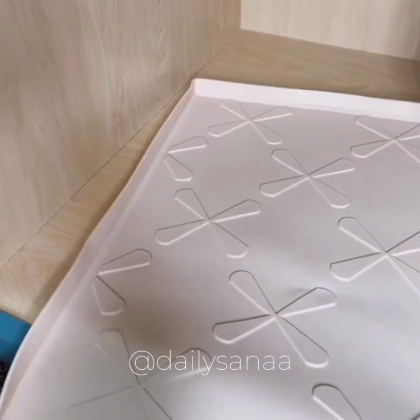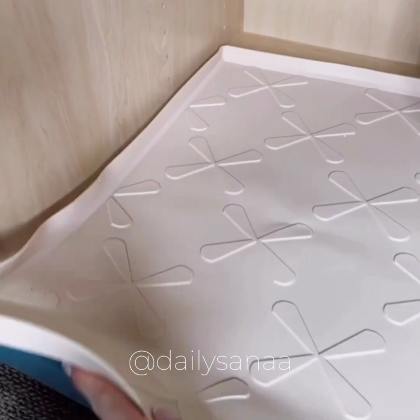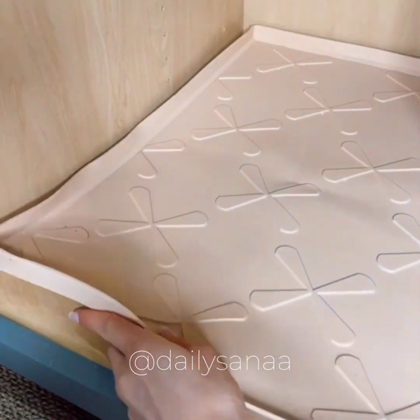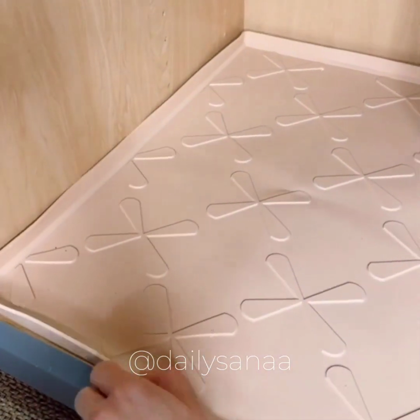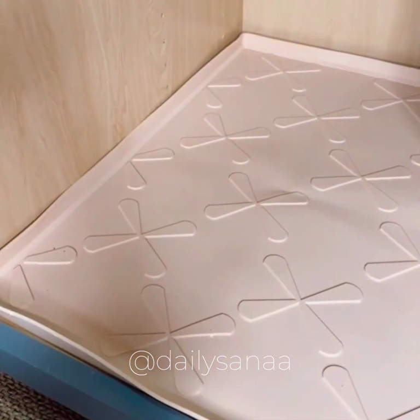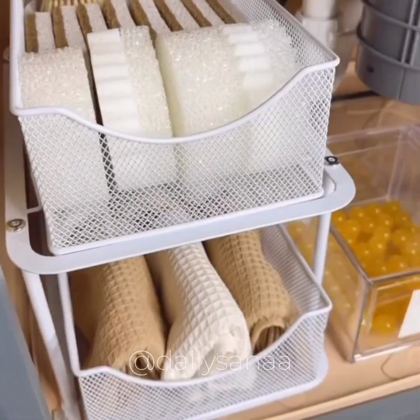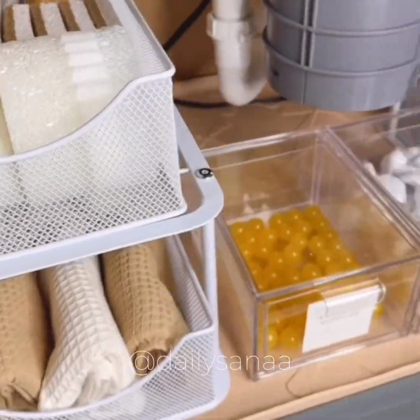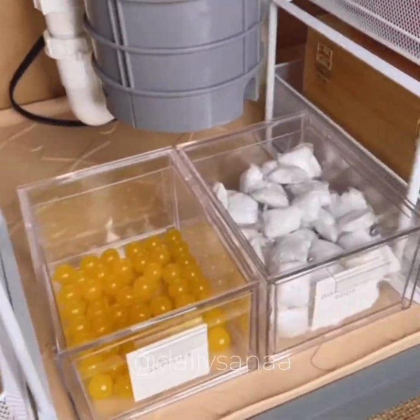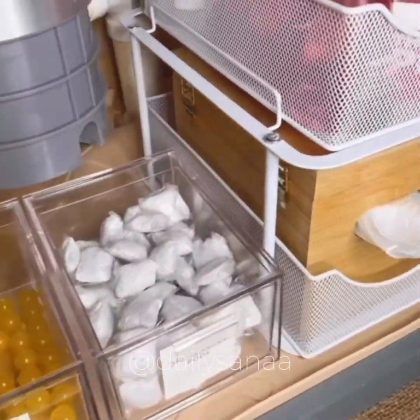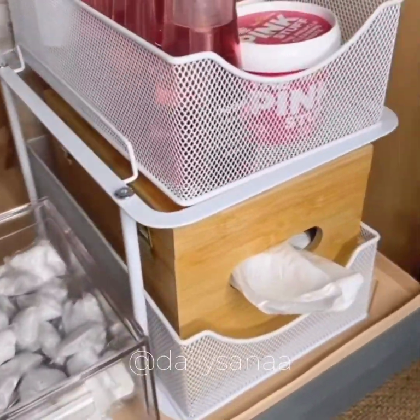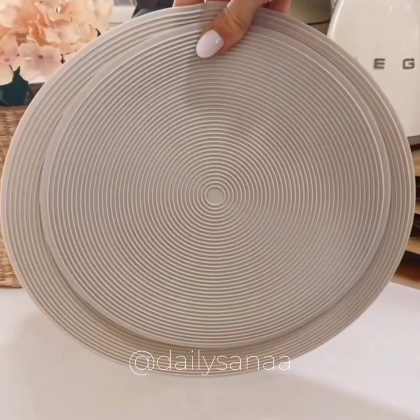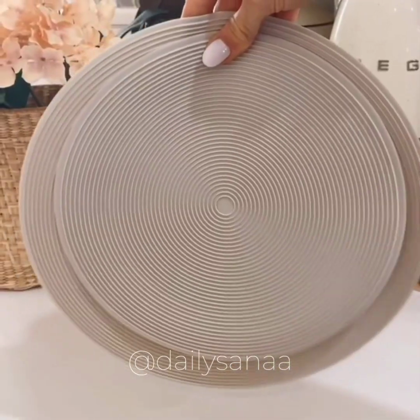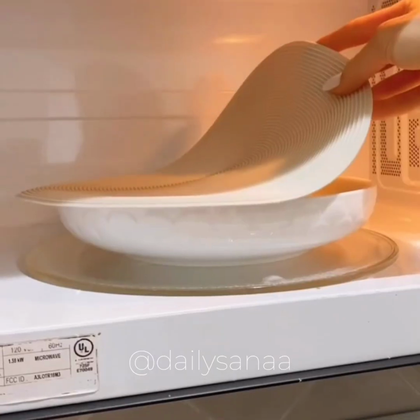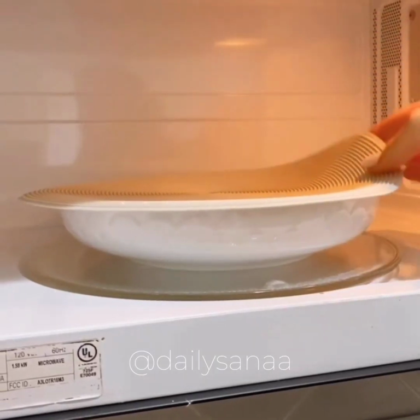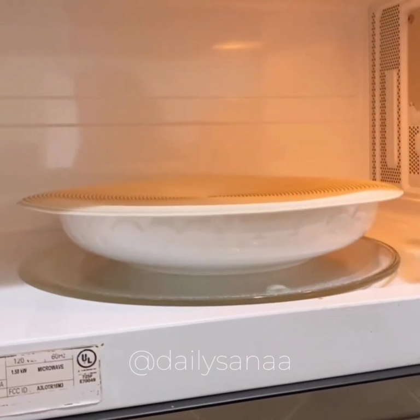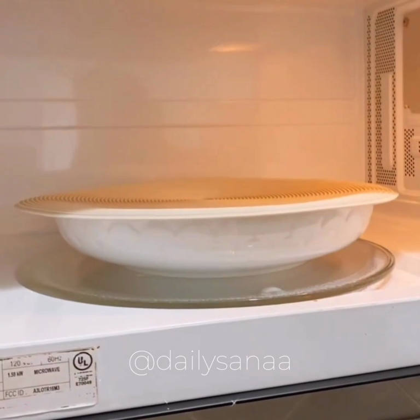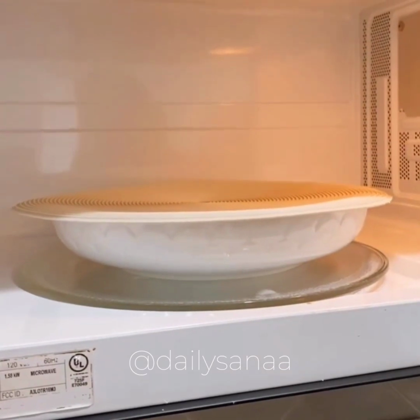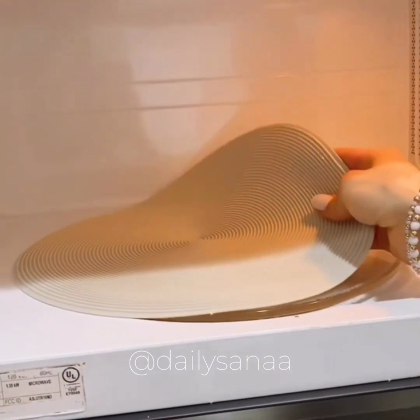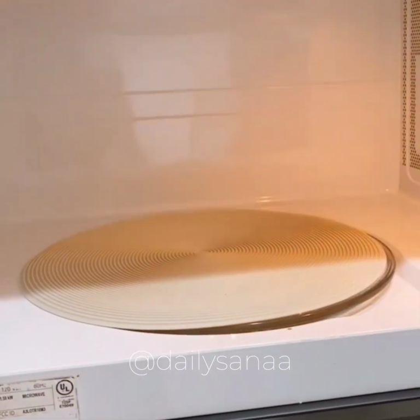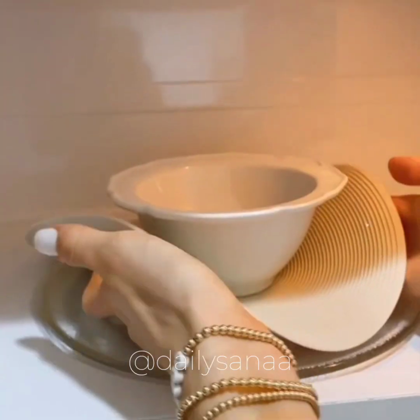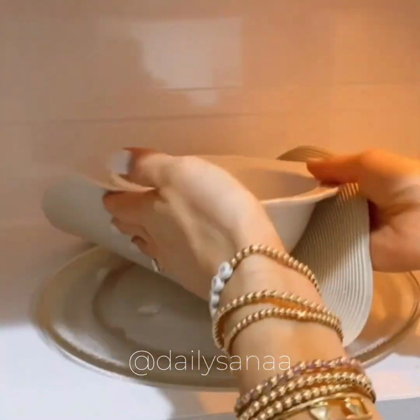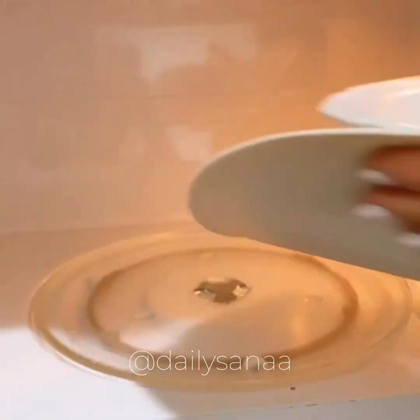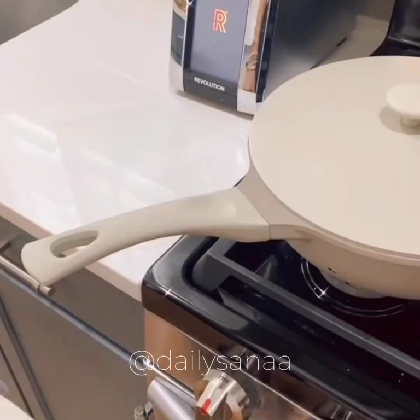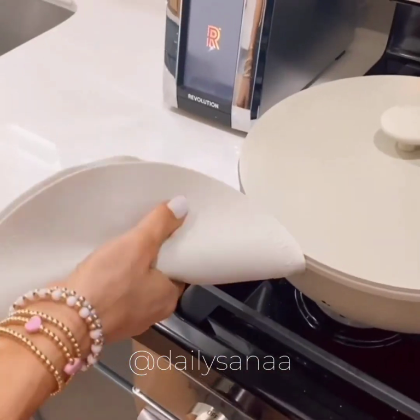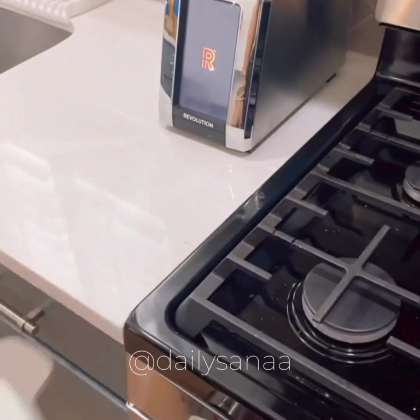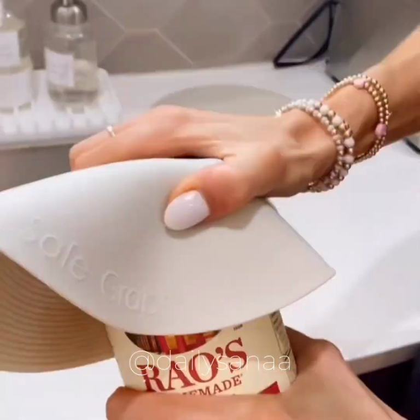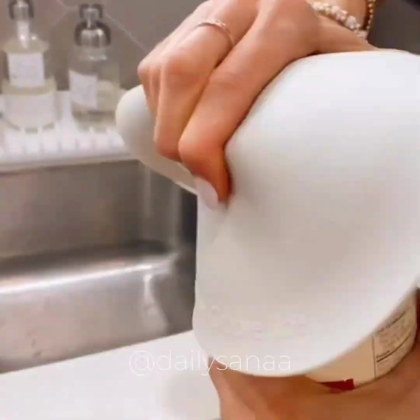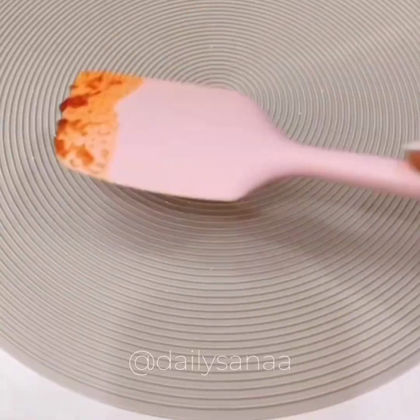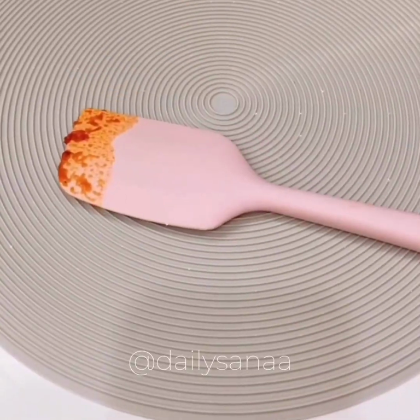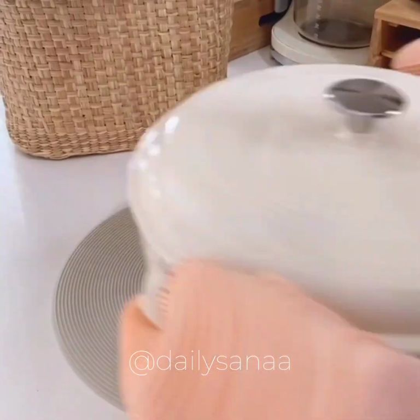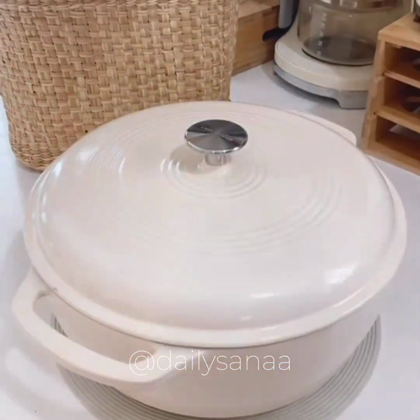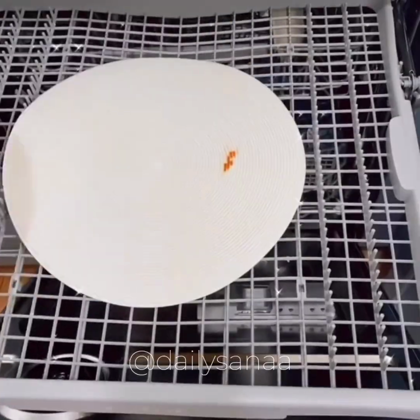This waterproof mat protects your under kitchen sink area from leaks and spills. These multi-purpose silicone mats act as a splatter guard and microwave mat, pan grabber, jar opener, utensil rest, trivet, and are easy to clean.